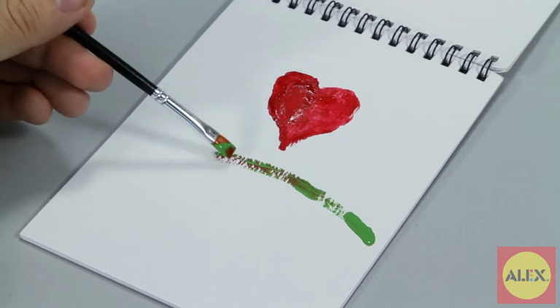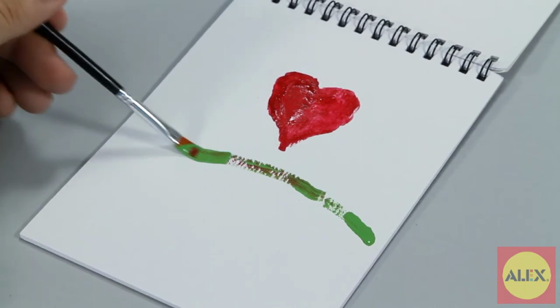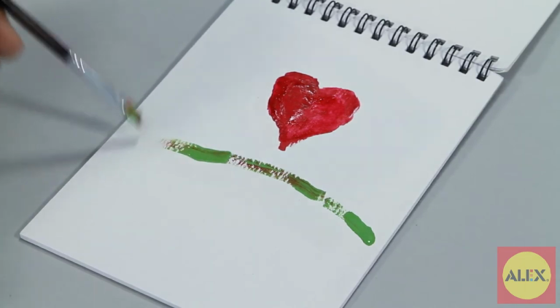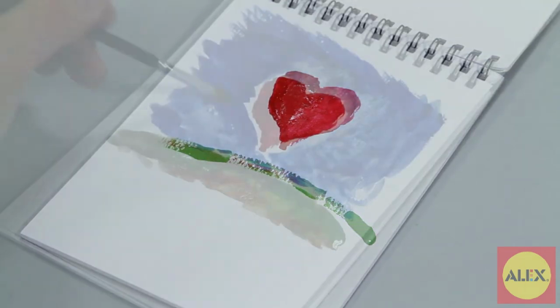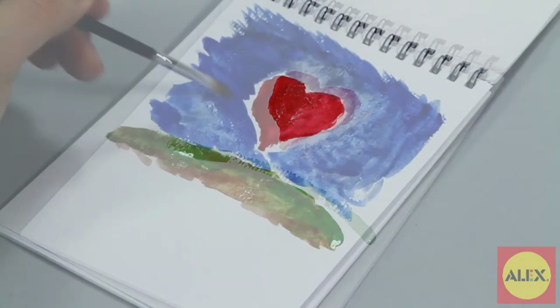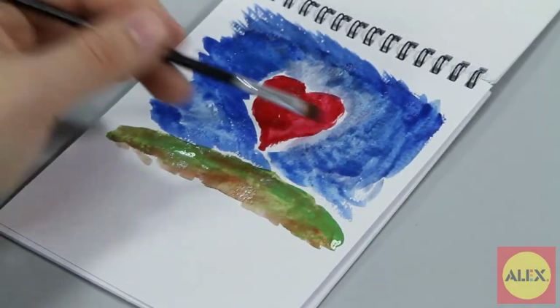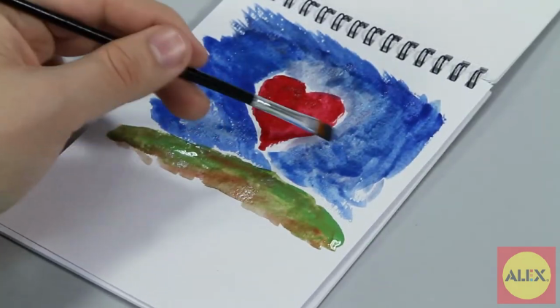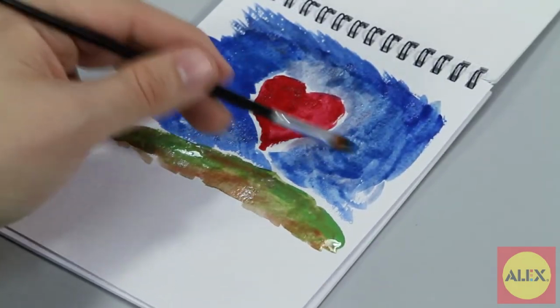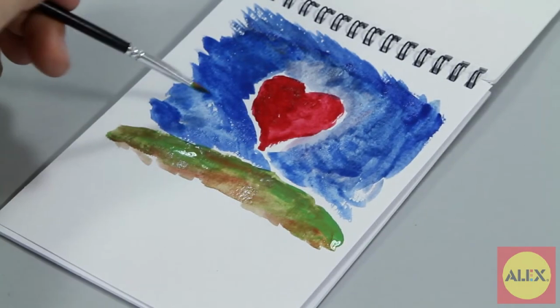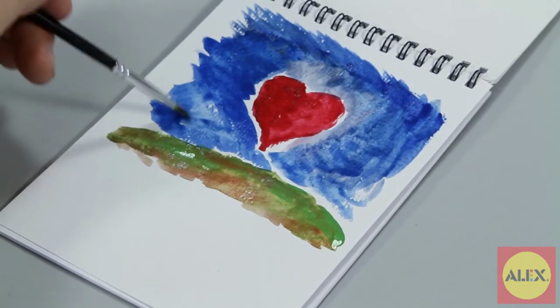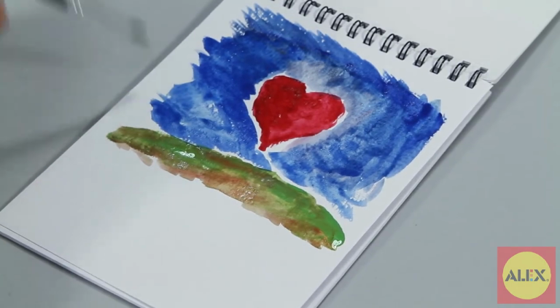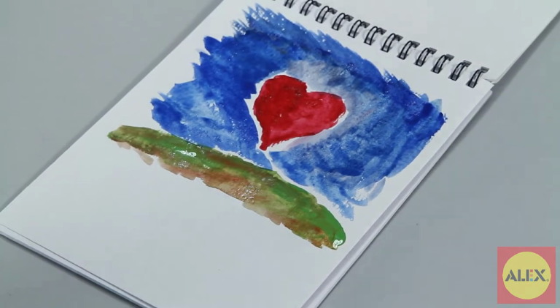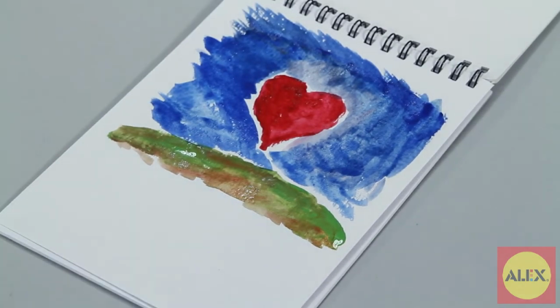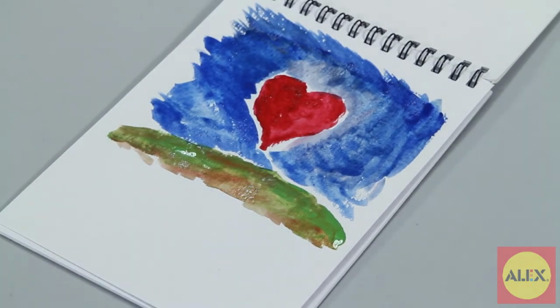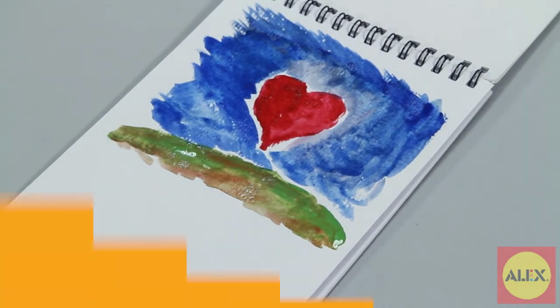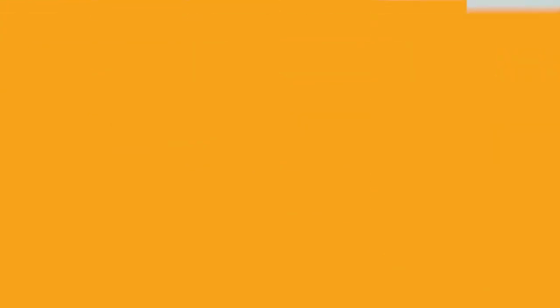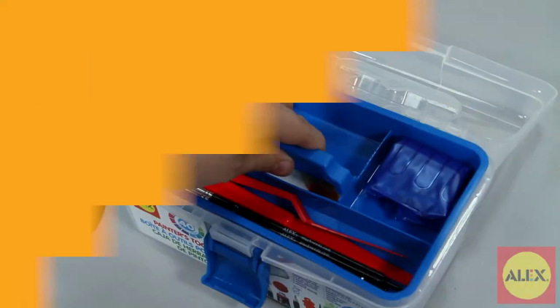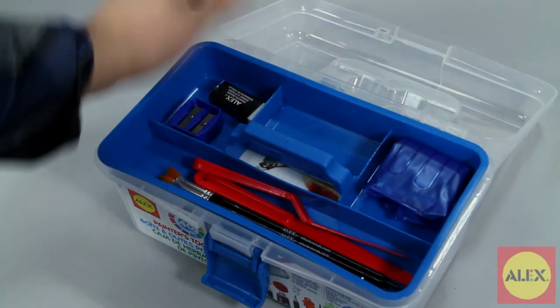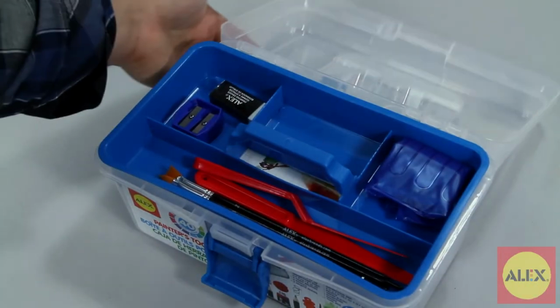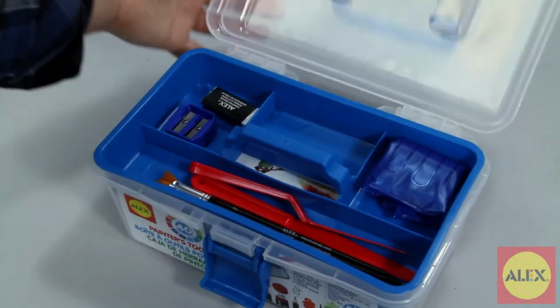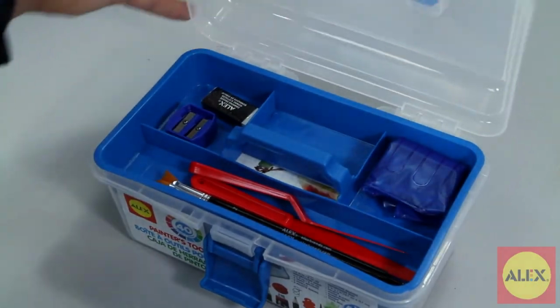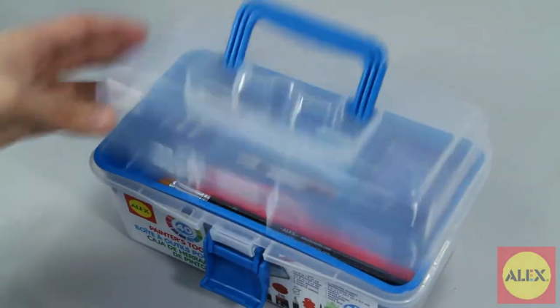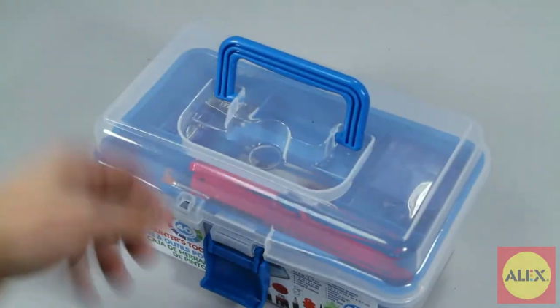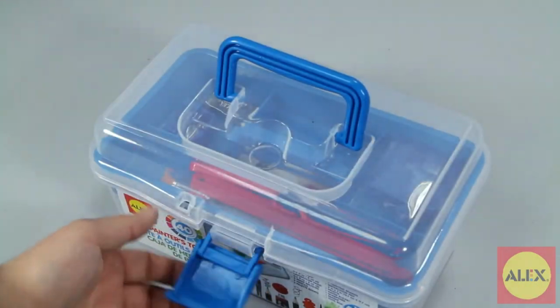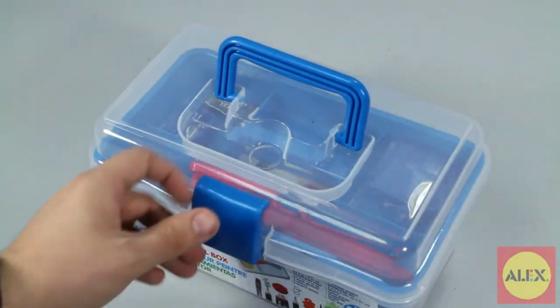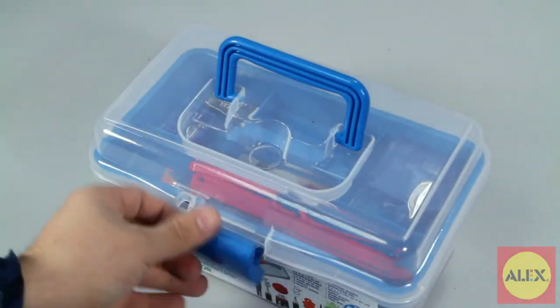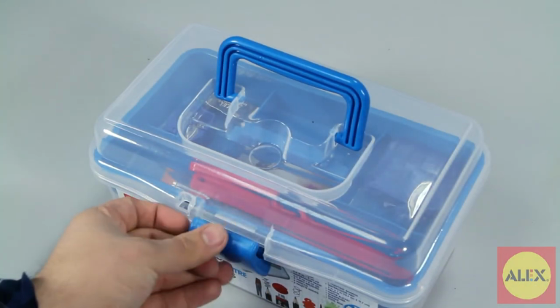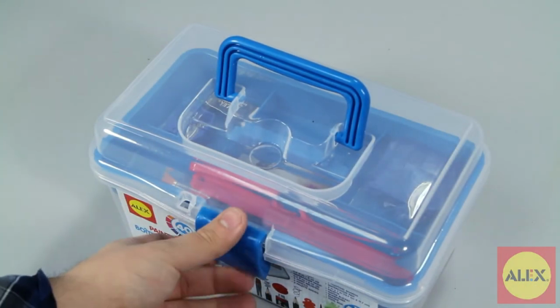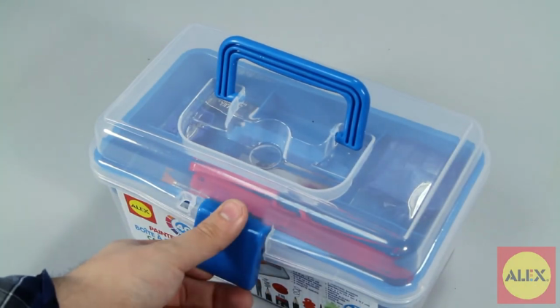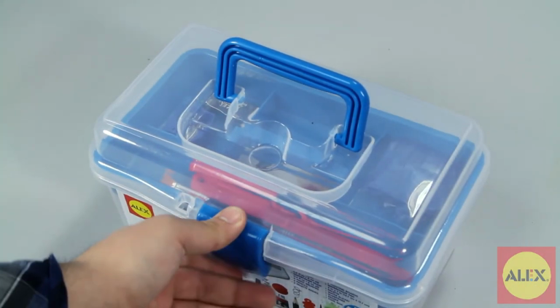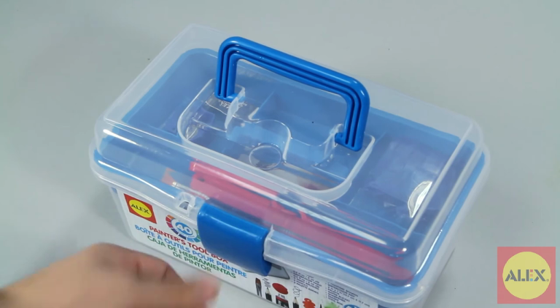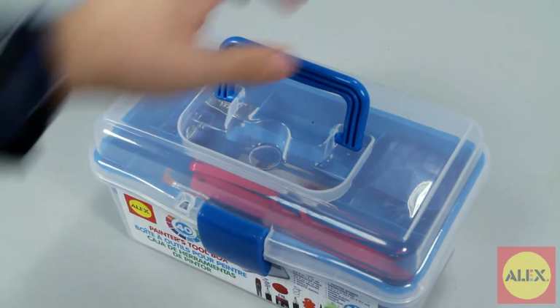Once you open the case, the possibilities are endless. And when you're done, everything goes right back into the toolbox case for easy cleanup and storage.